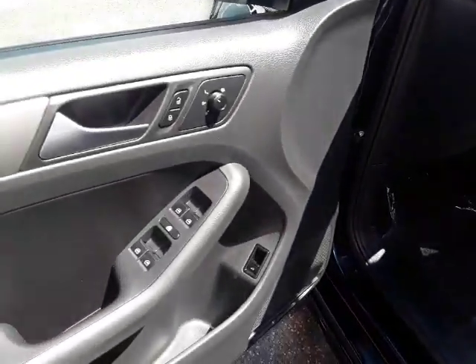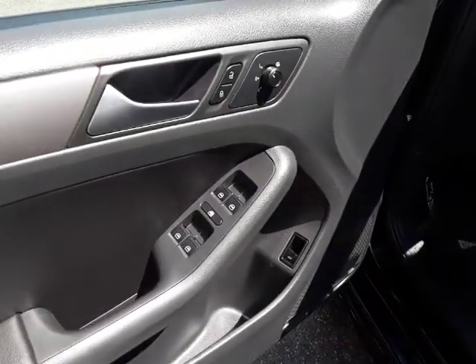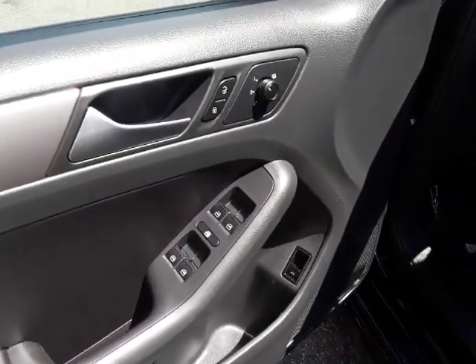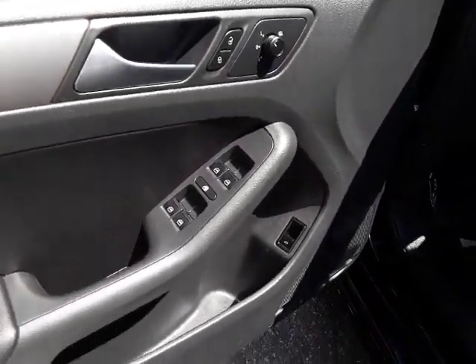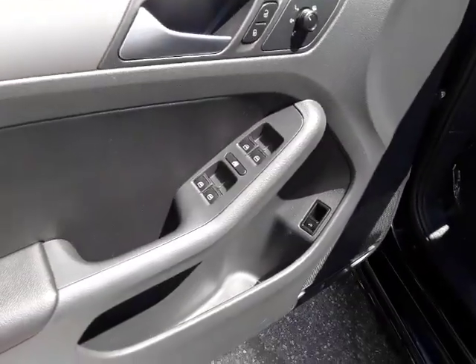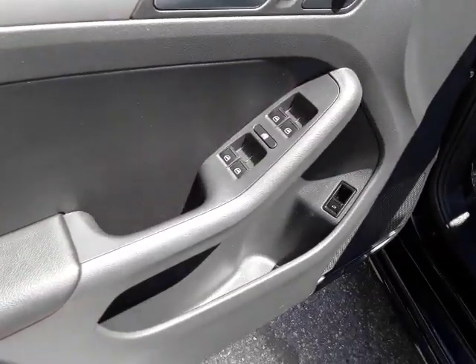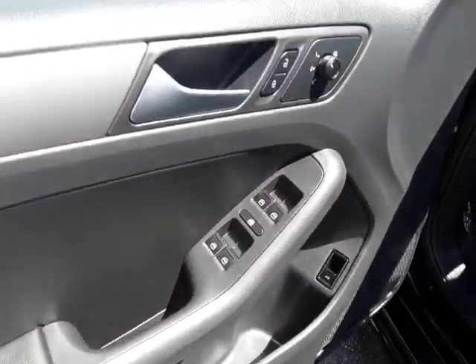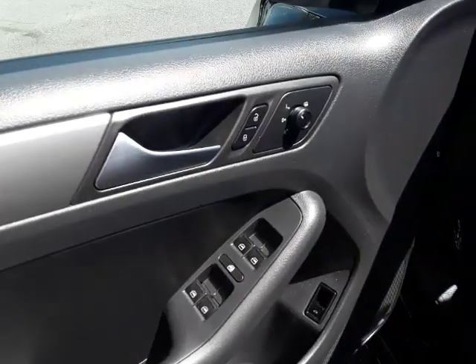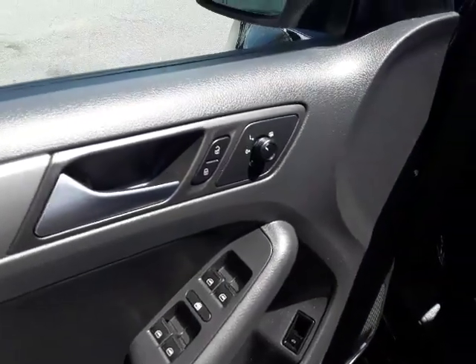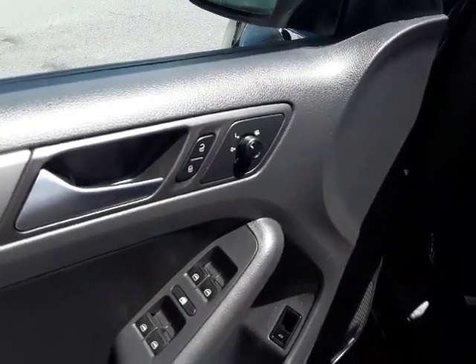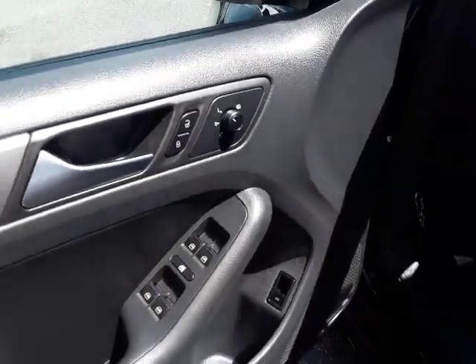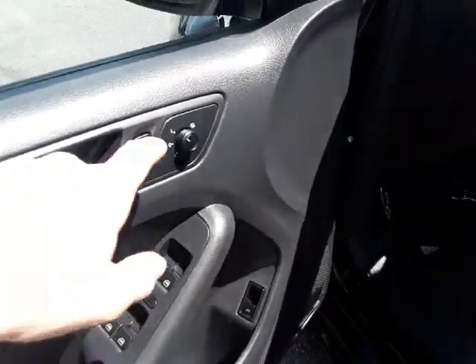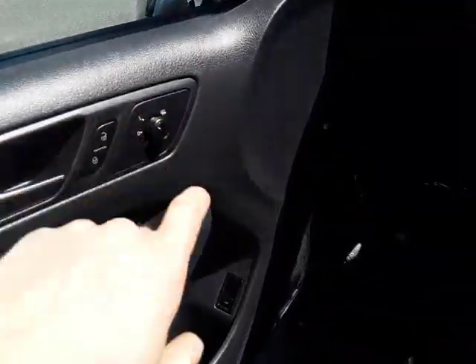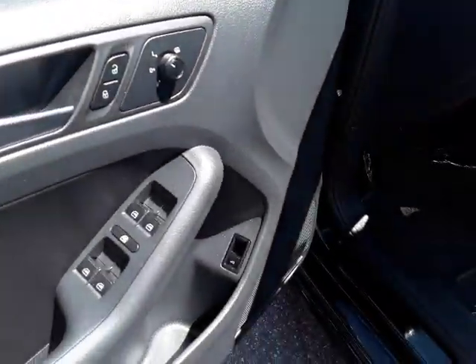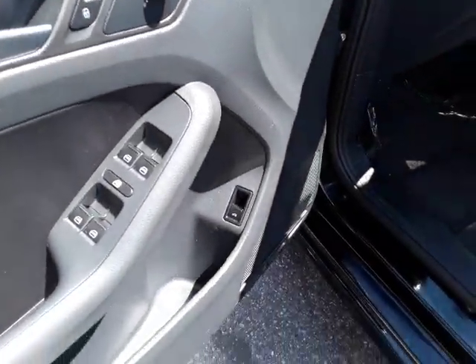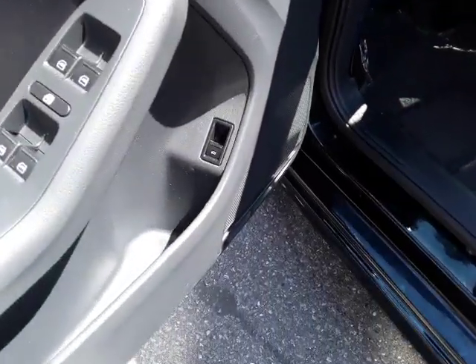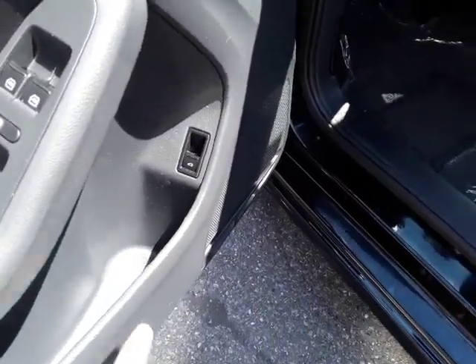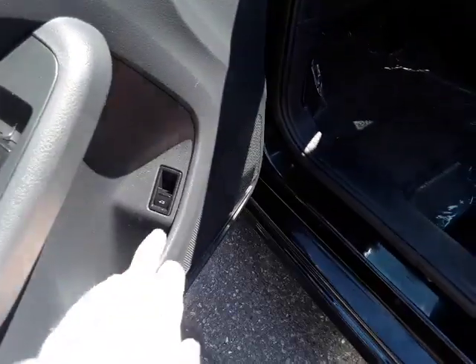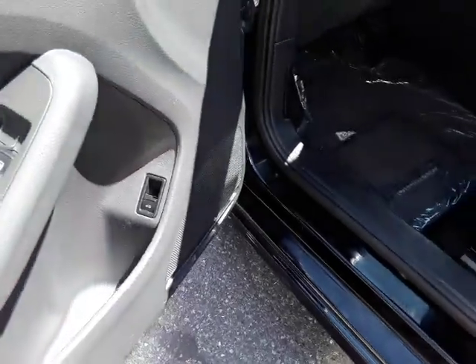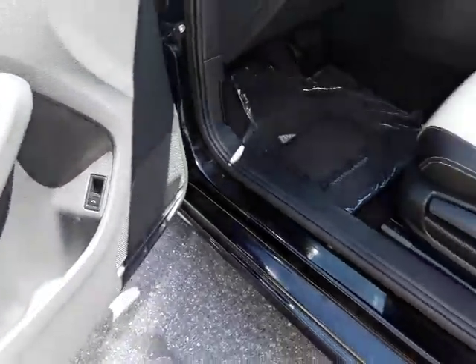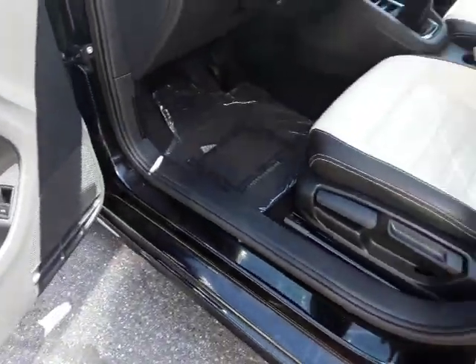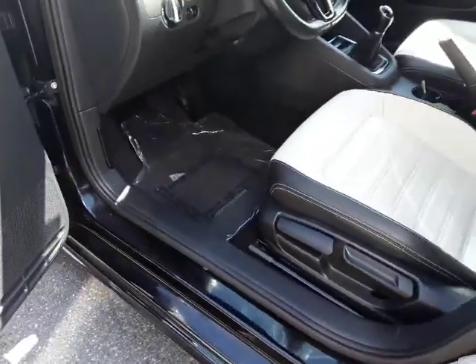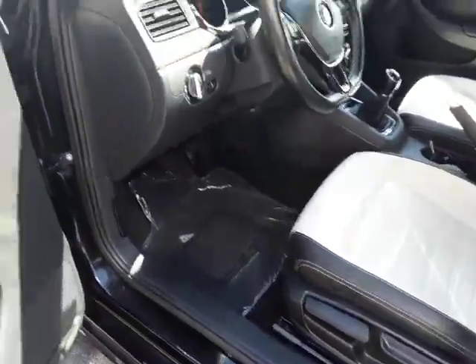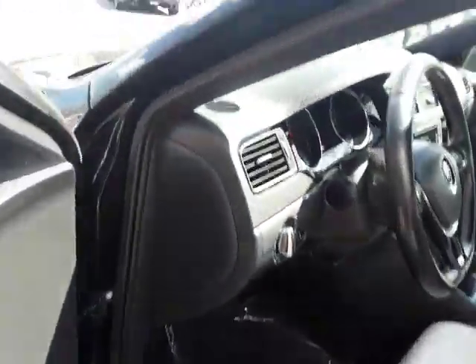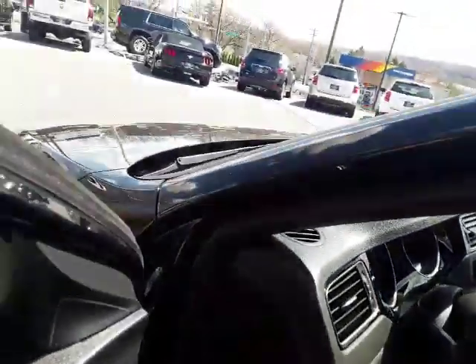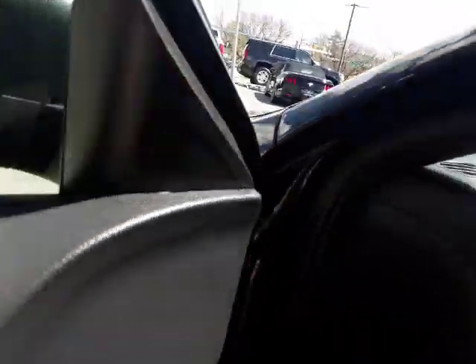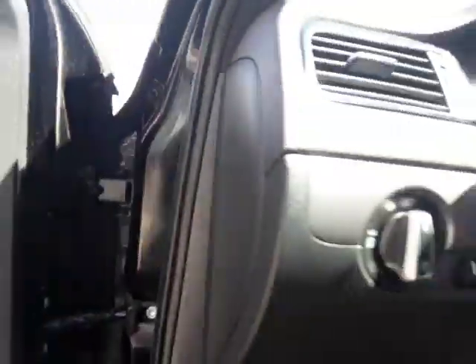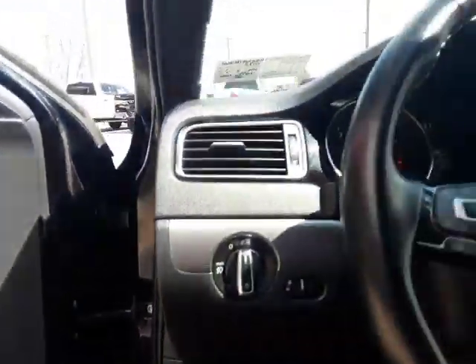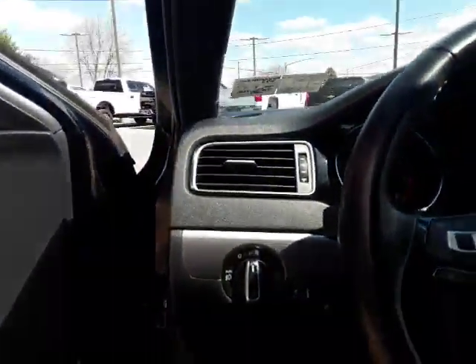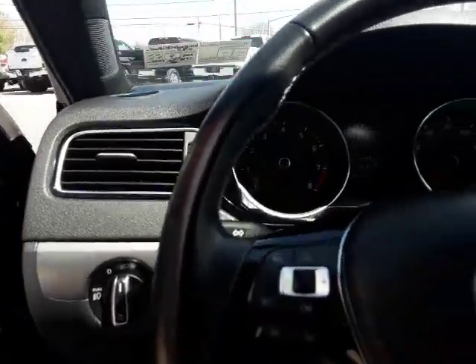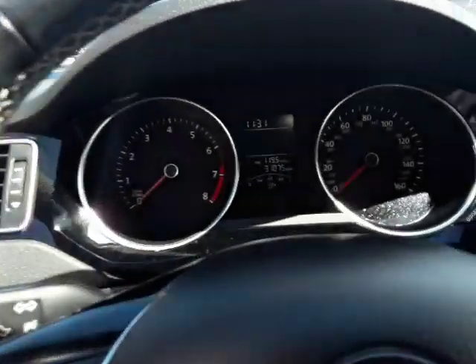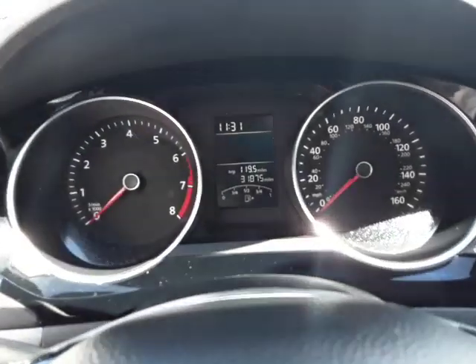On the door panel you have your power windows, door locks, and power mirrors — they're also heated. Down here is your trunk release. We'll go ahead and take a seat.